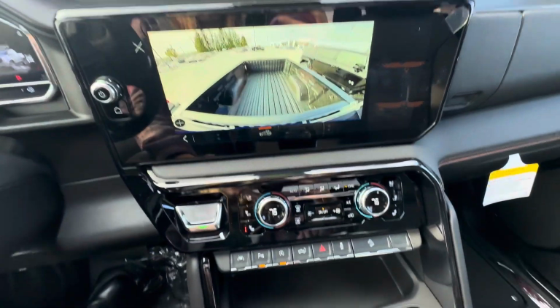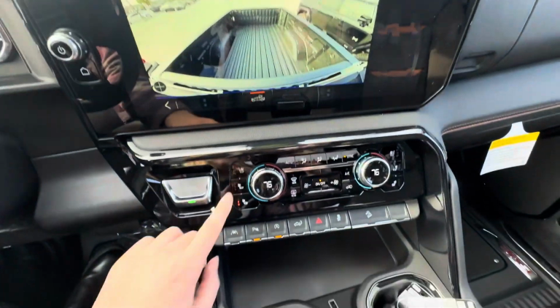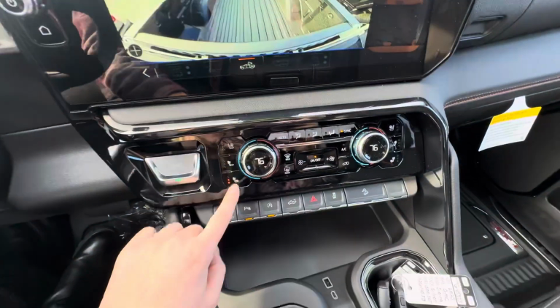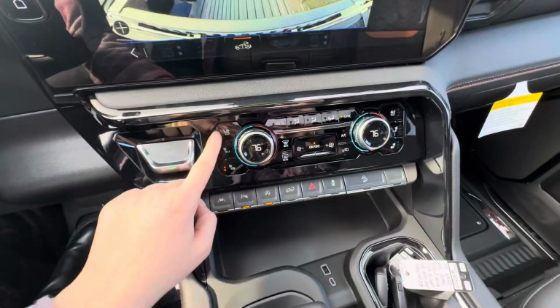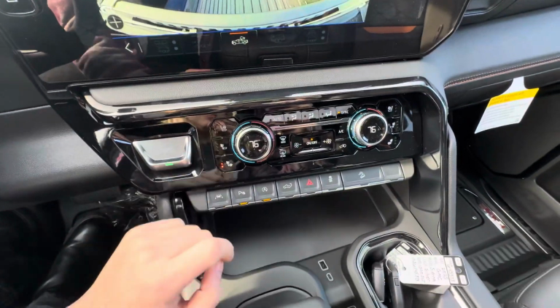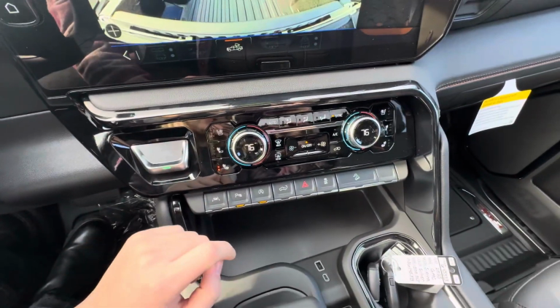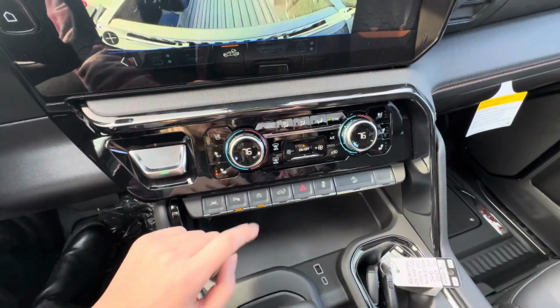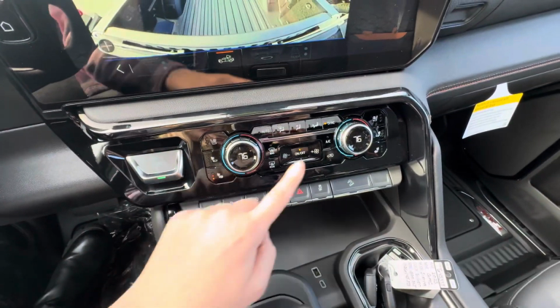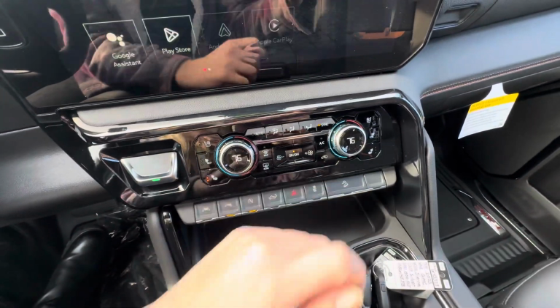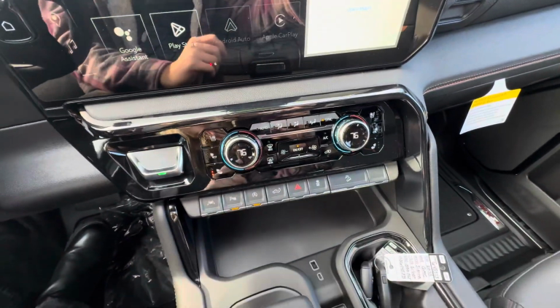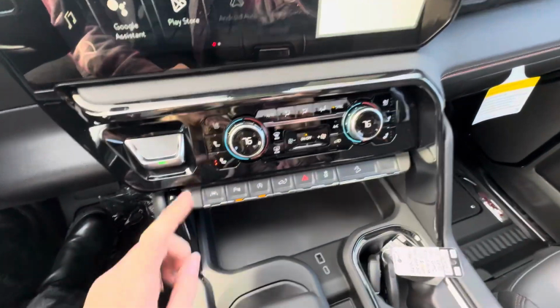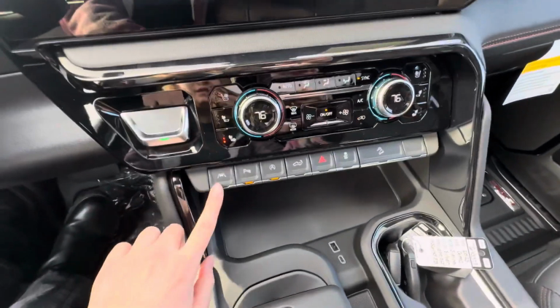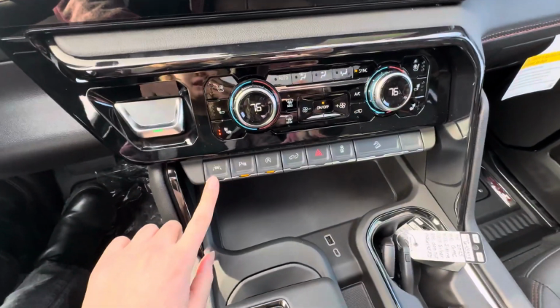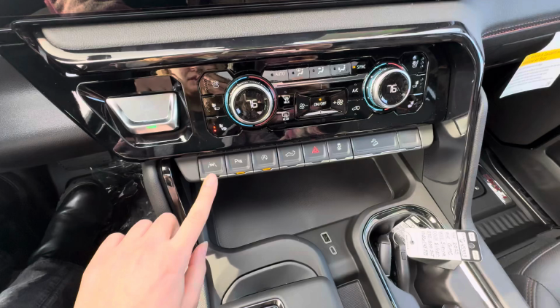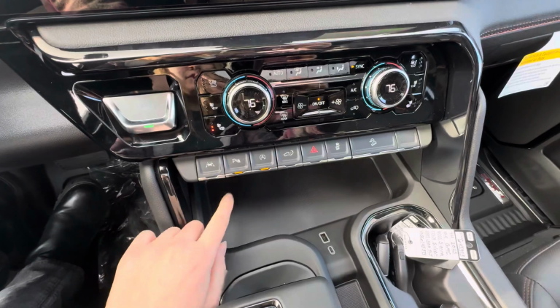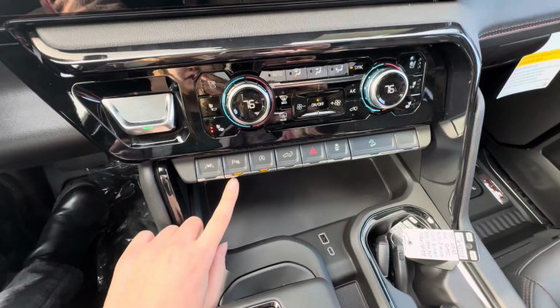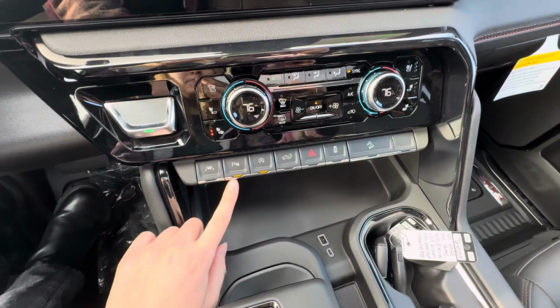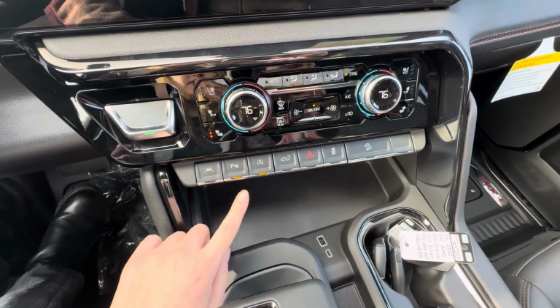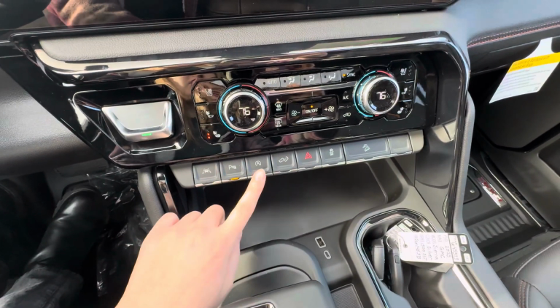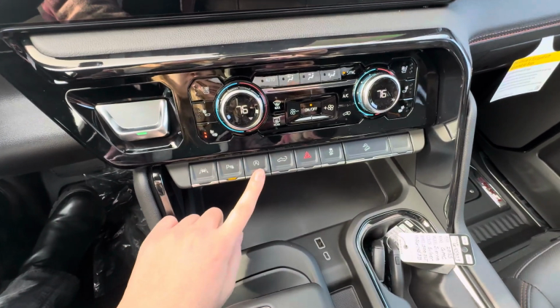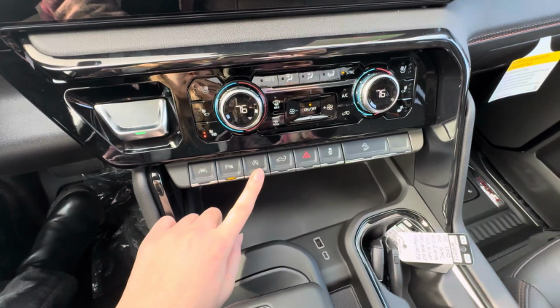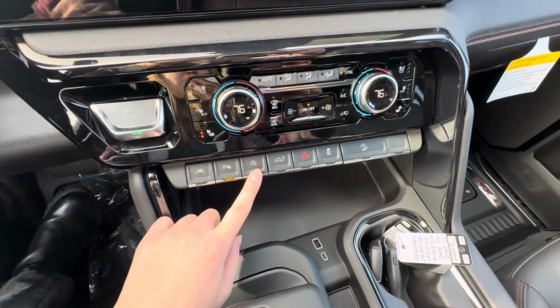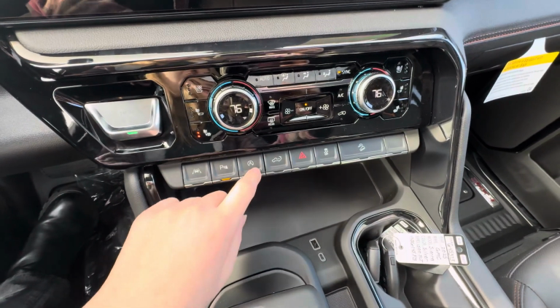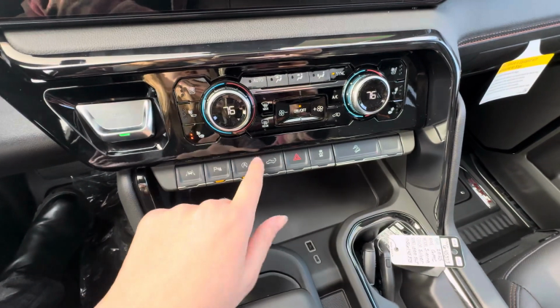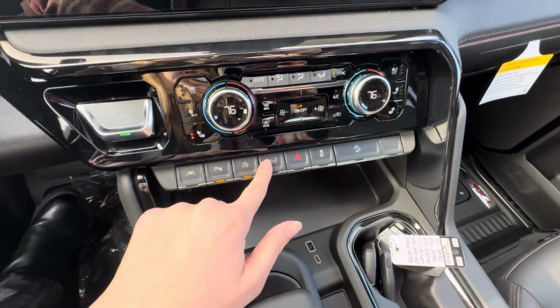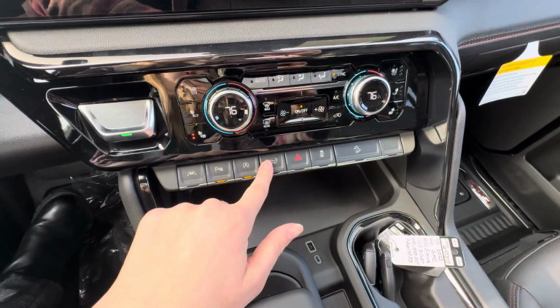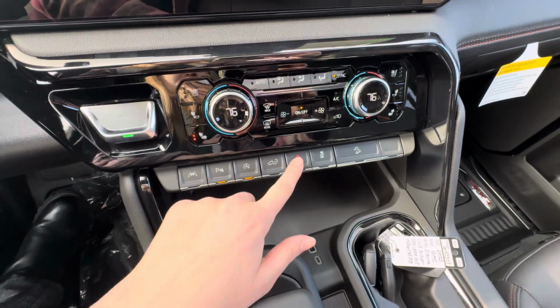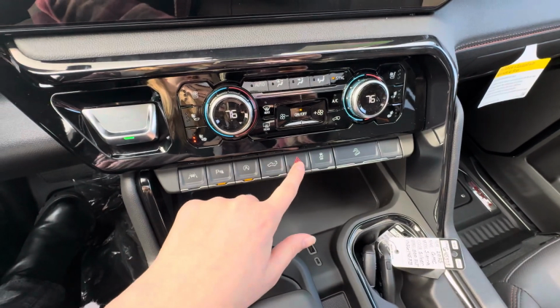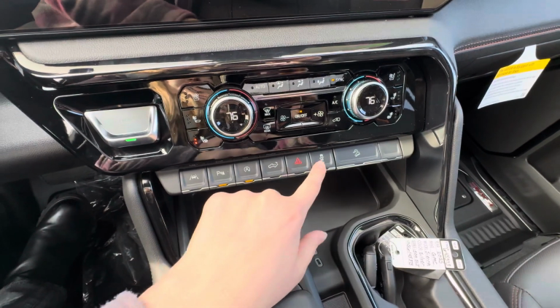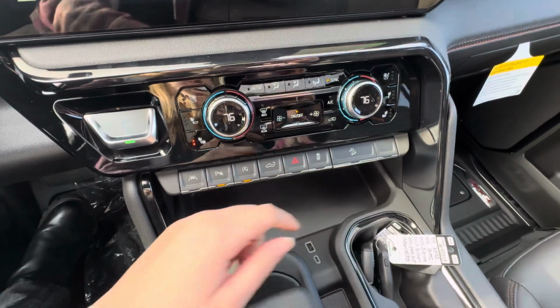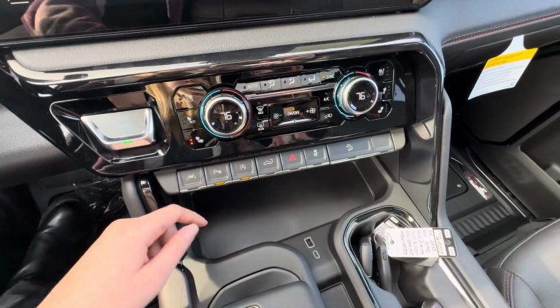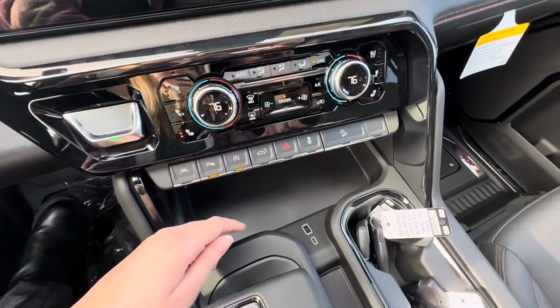You do have heated and cooled front seats, your heat and AC controls, lane keep assist, front and rear park assist, auto stop-start. You do have your tailgate opener, hazards, and traction control.